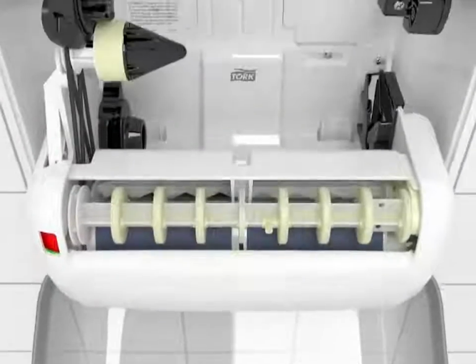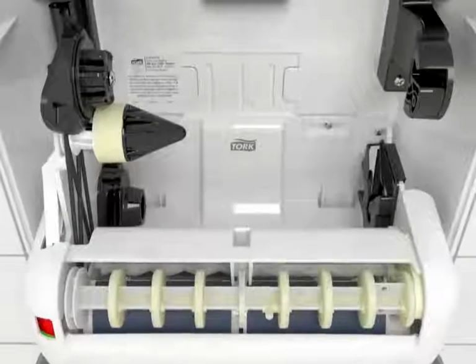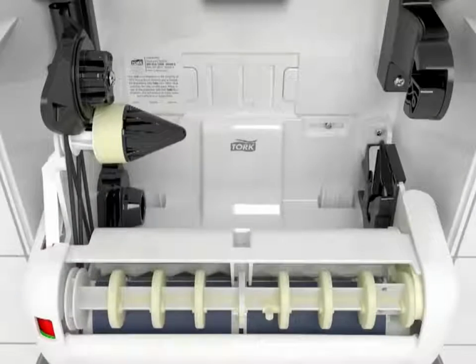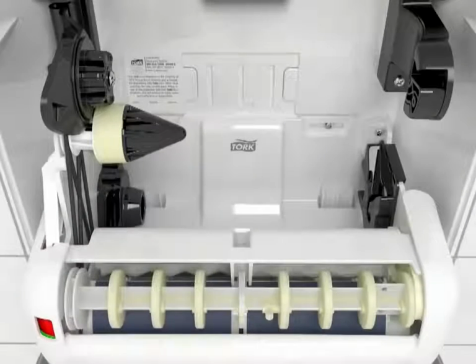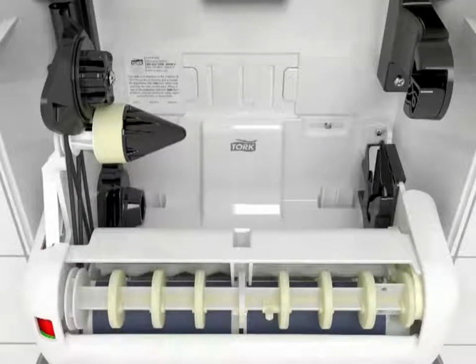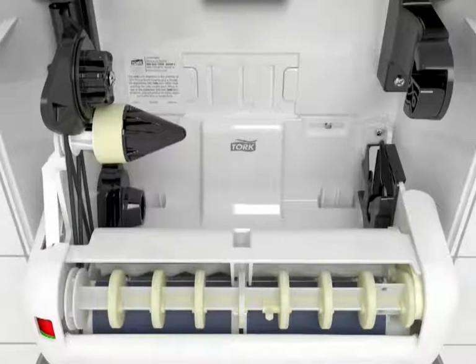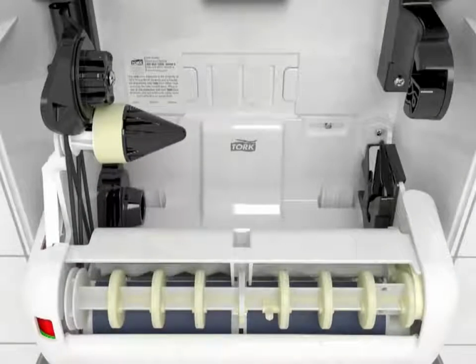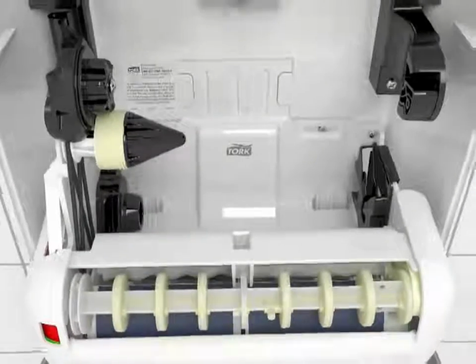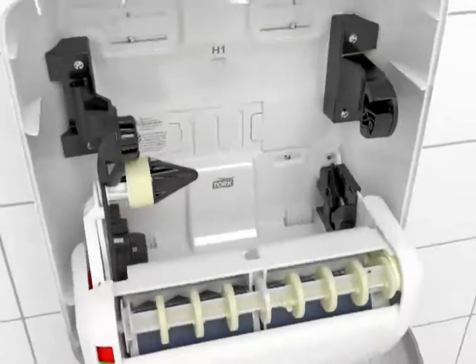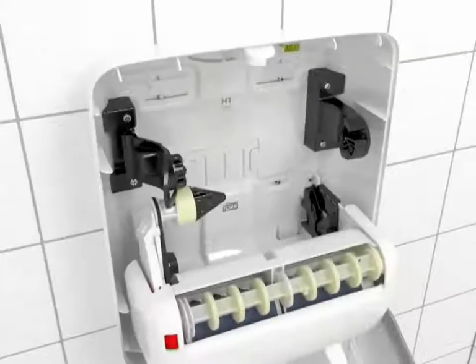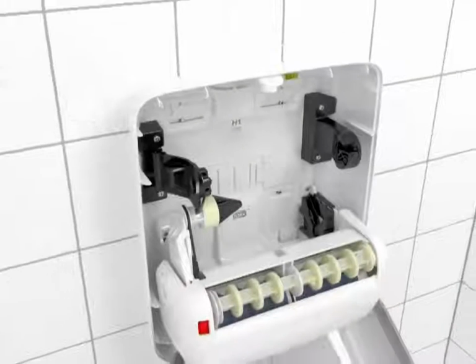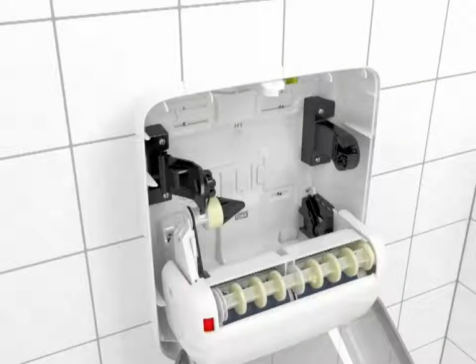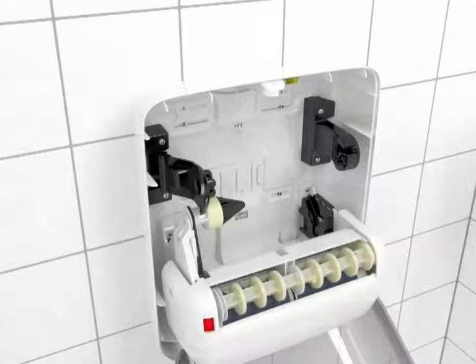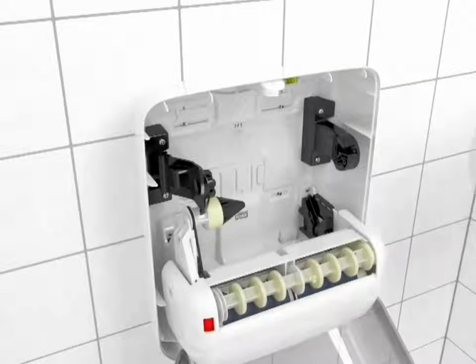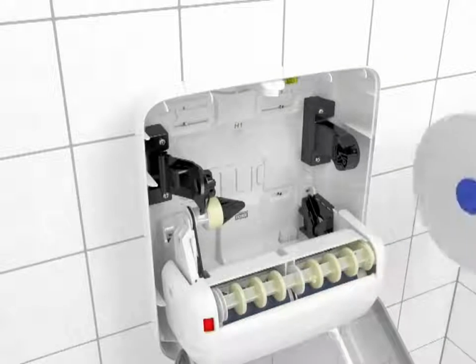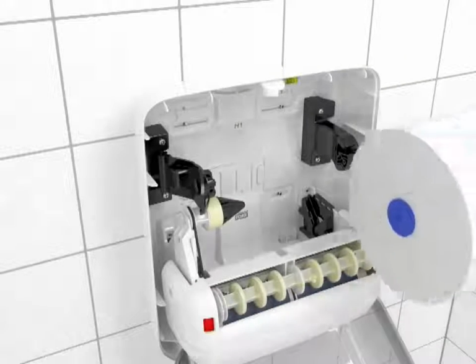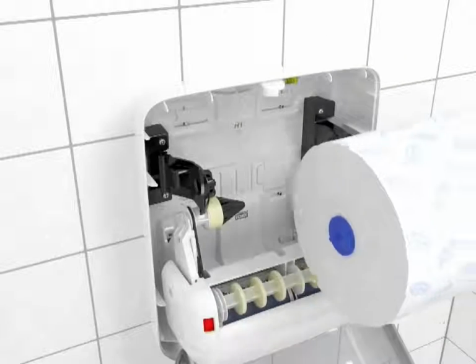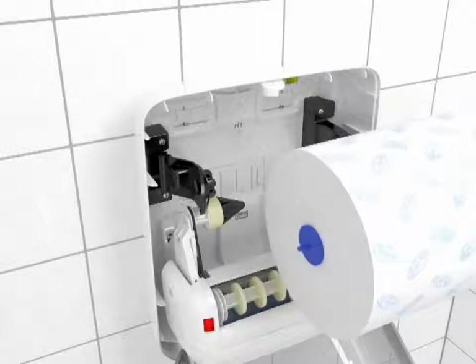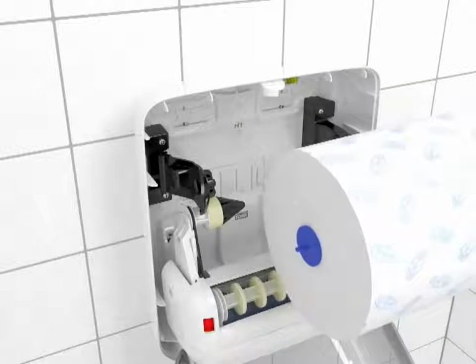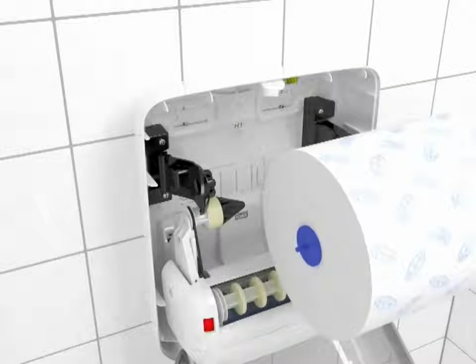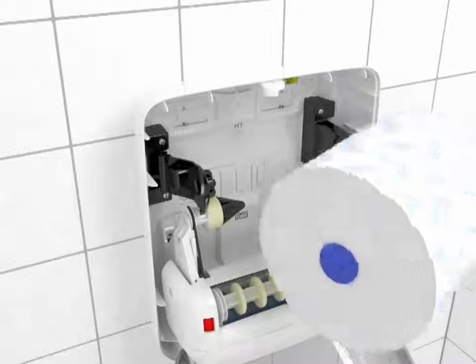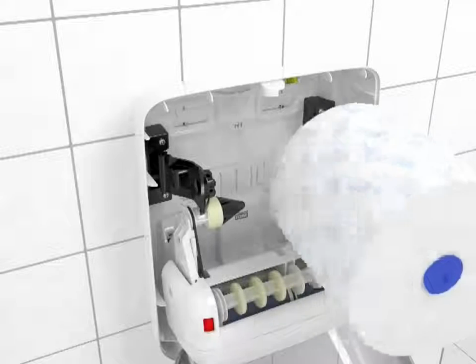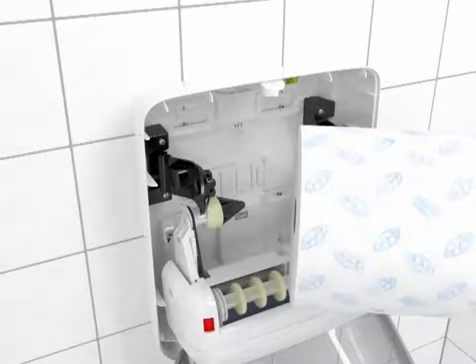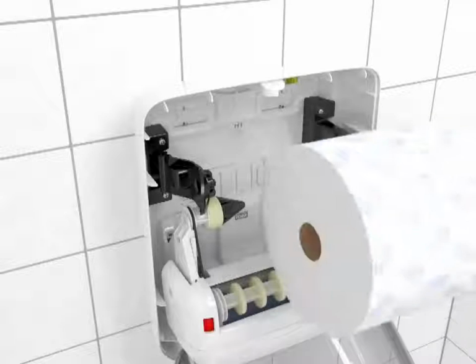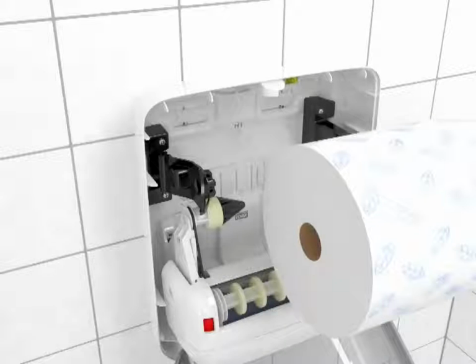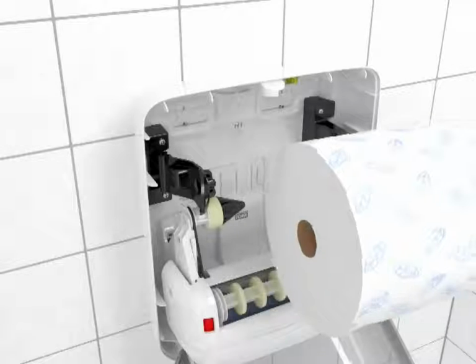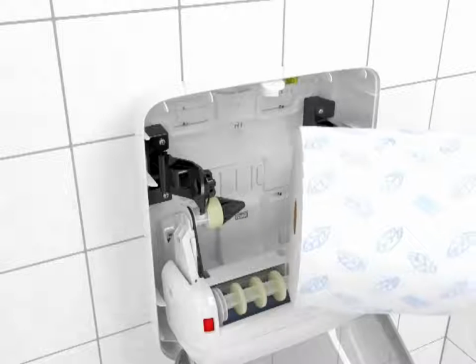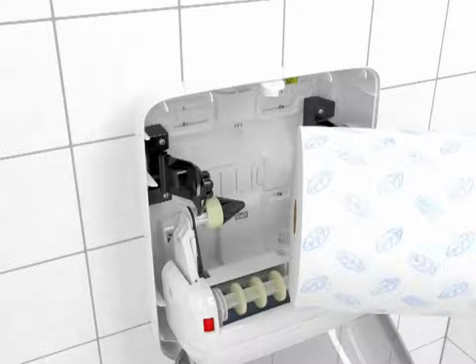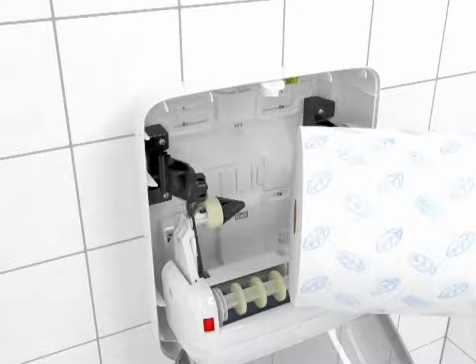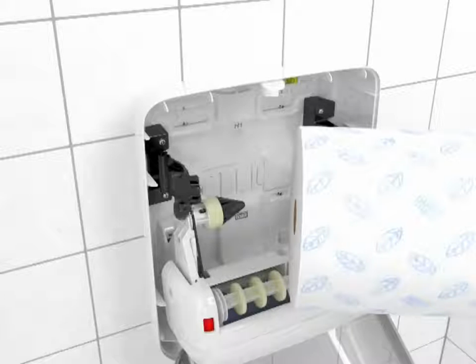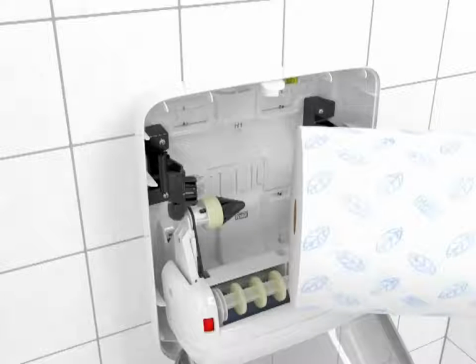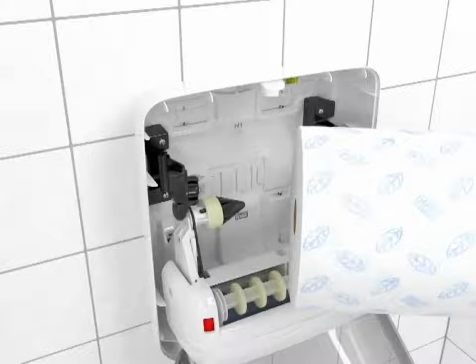Your torque refill has a plug on one side and an open core on the other. This helps to ensure that it's loaded properly. The open core is placed on the flexible arm on the left side of the dispenser.